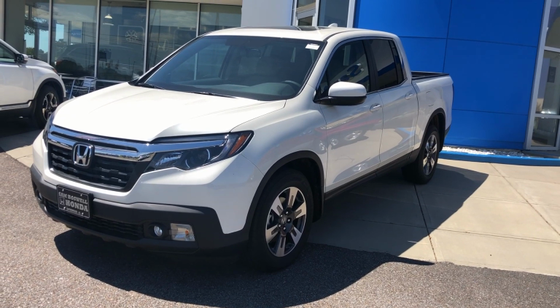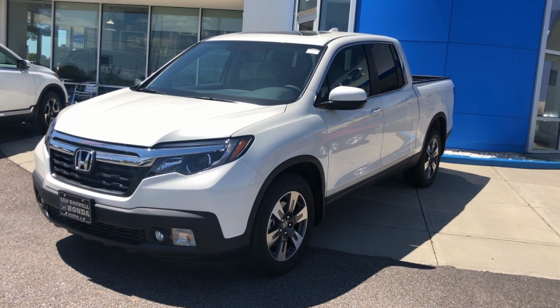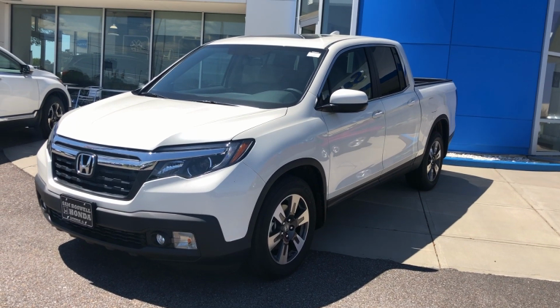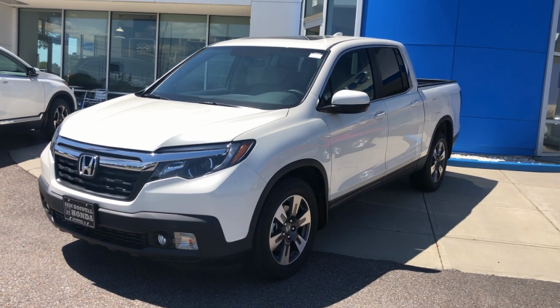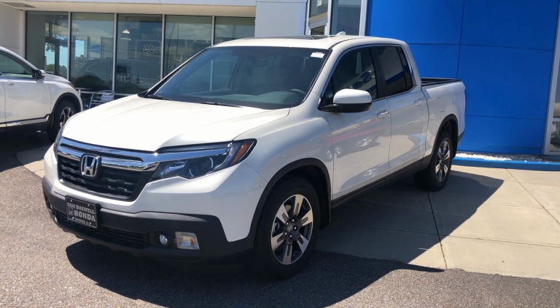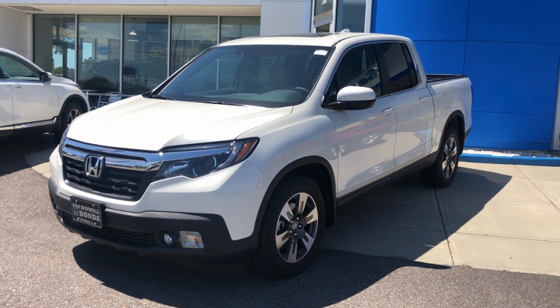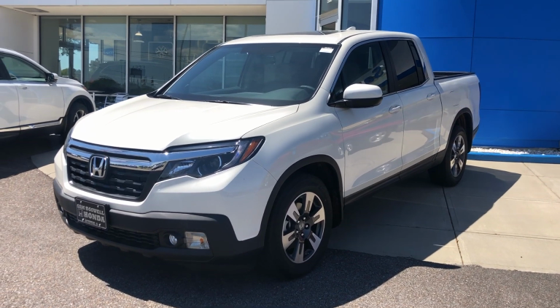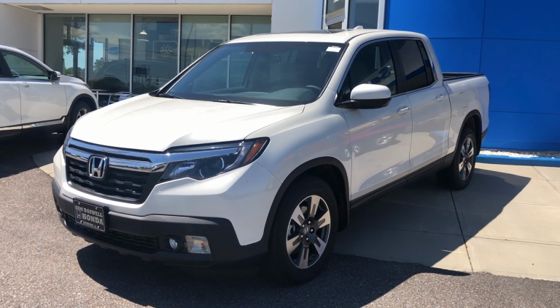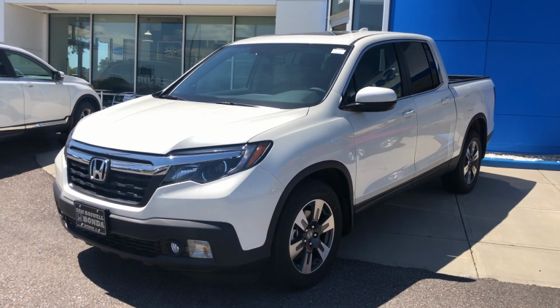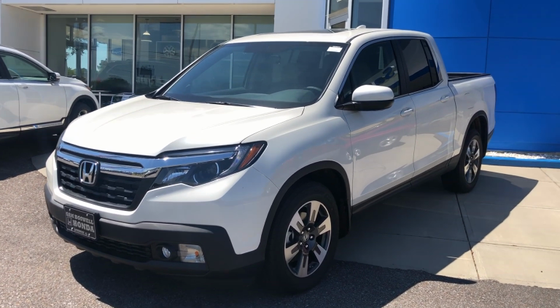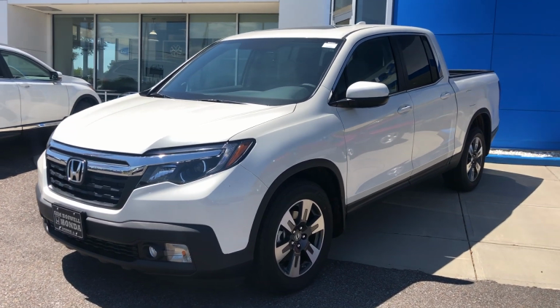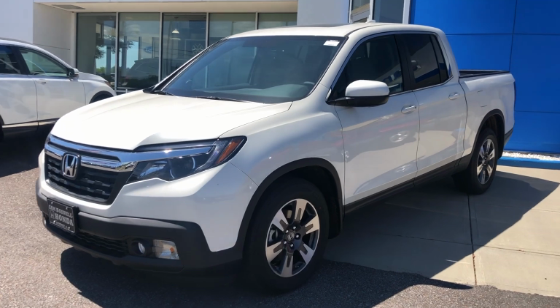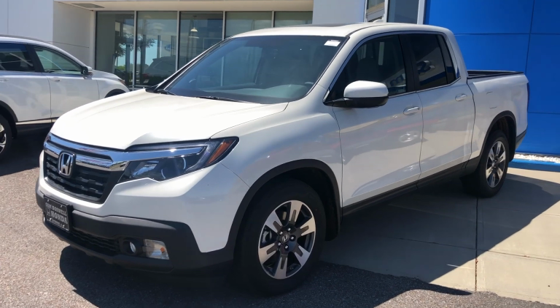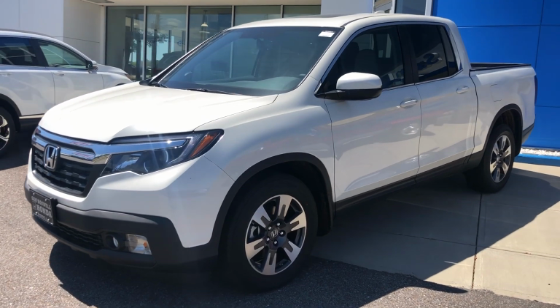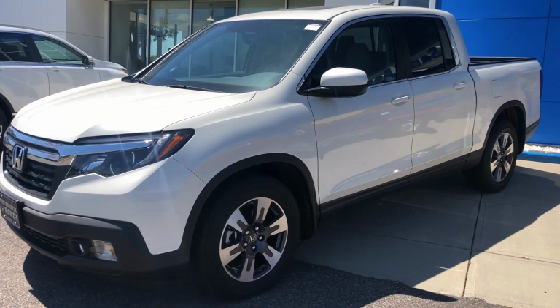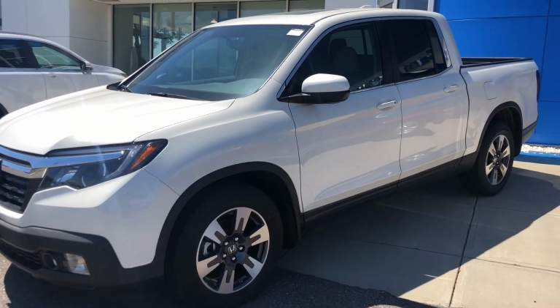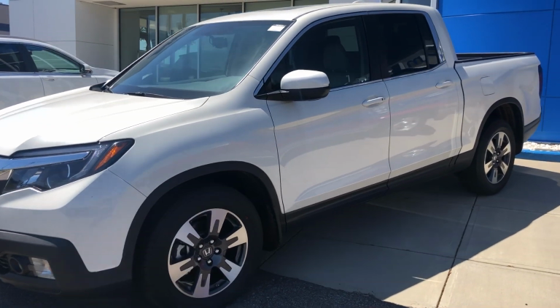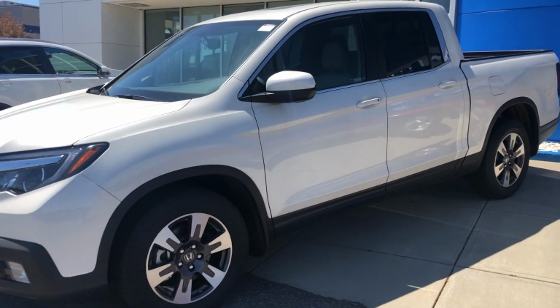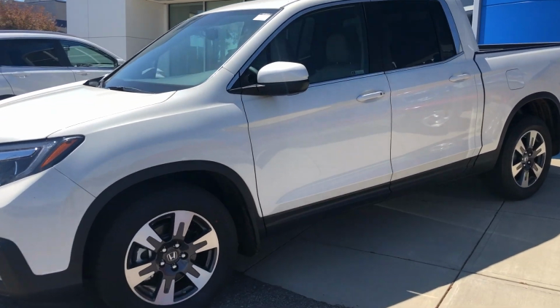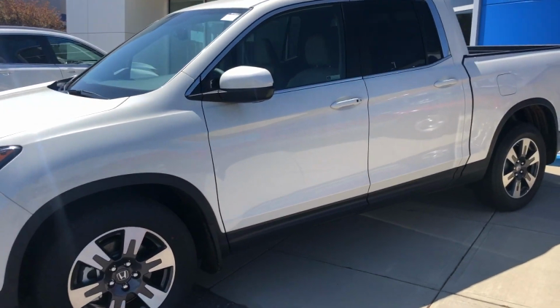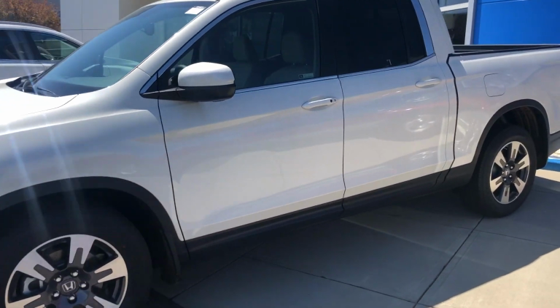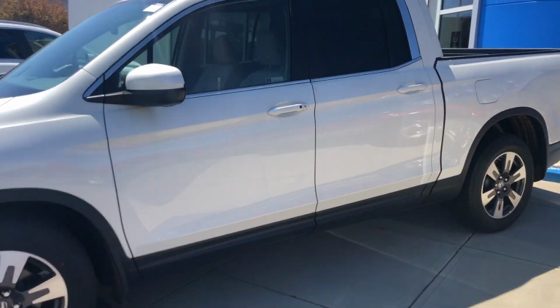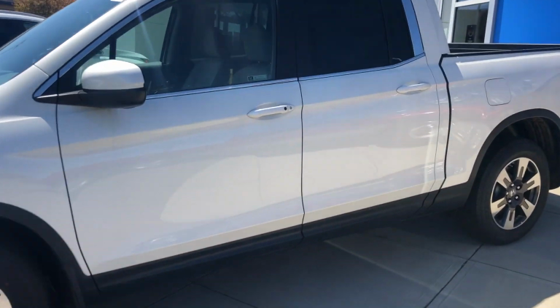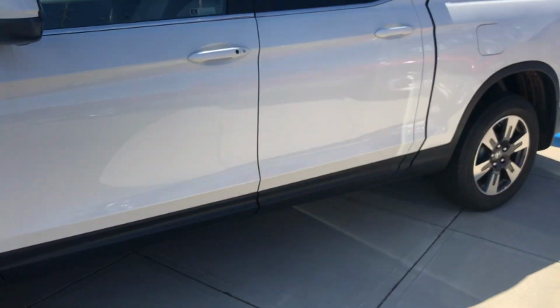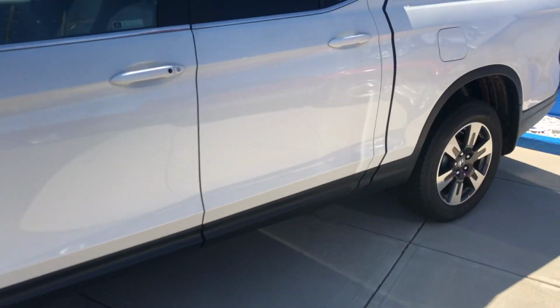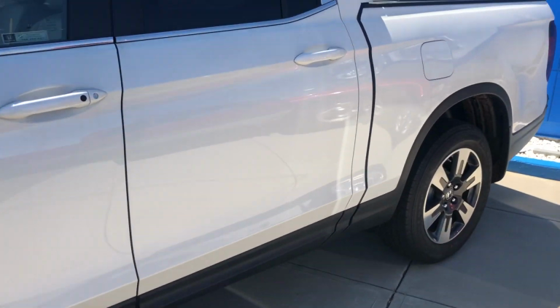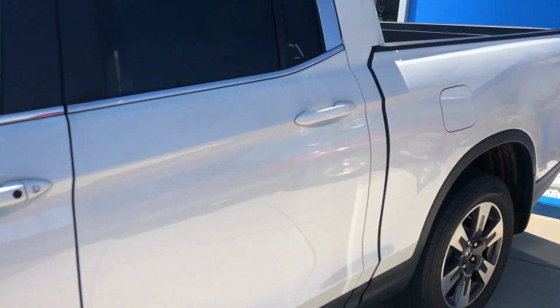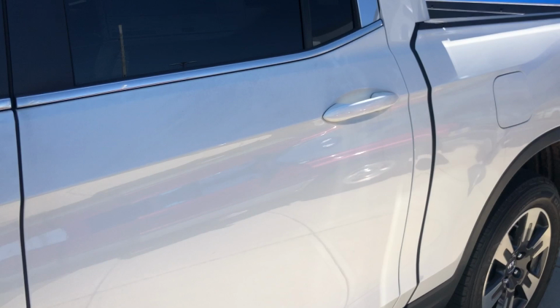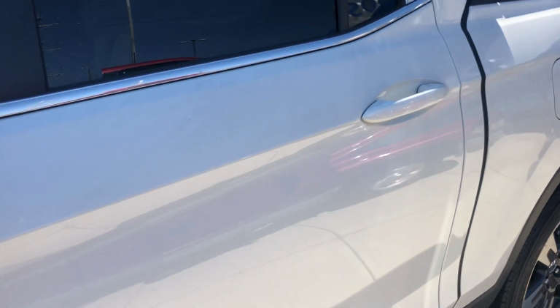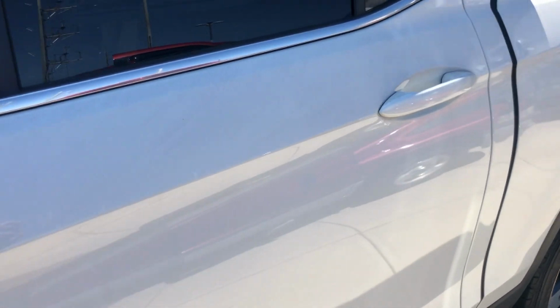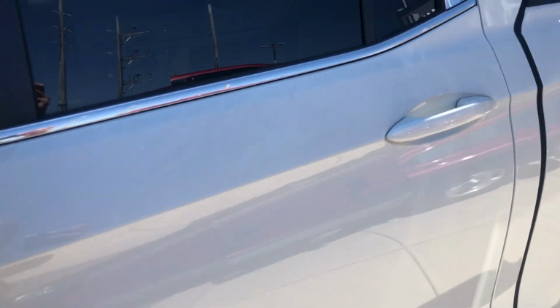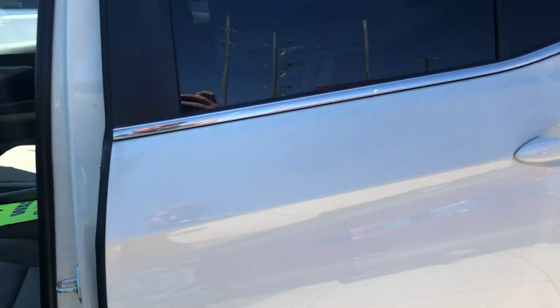Hey Mr. Richard, this is Logan from San Boswell Honda, just shooting a quick video of our 2019 Honda Ridgeline for you — the RTL-T trim level. I'm going to show you a couple of features about the vehicle.